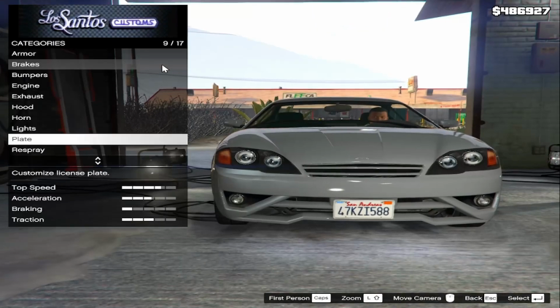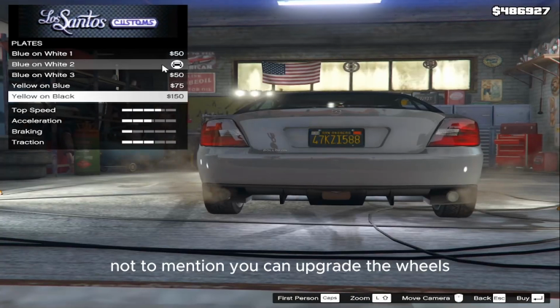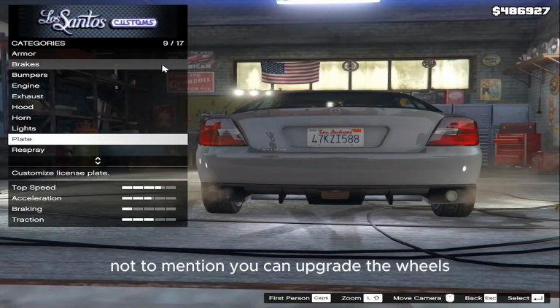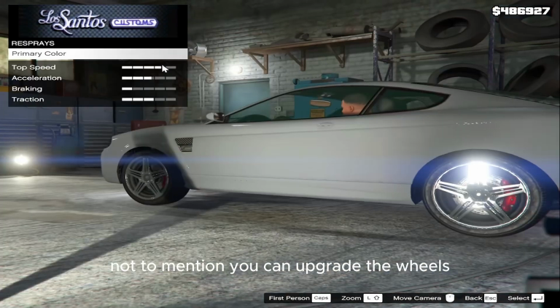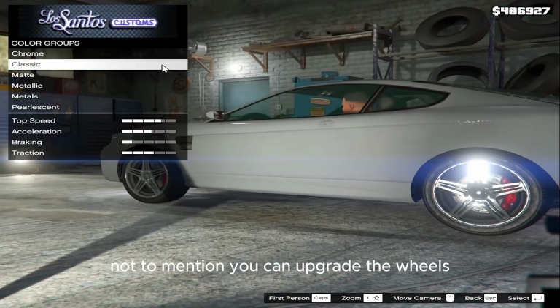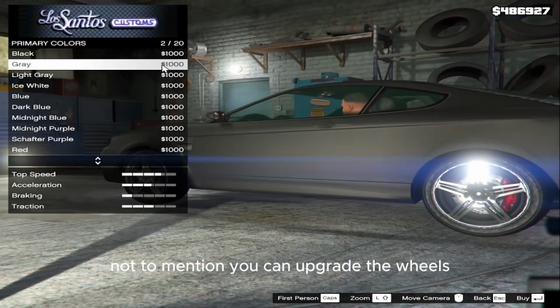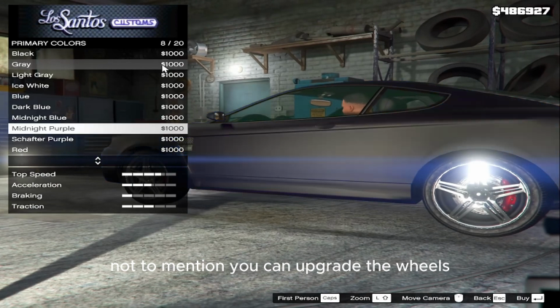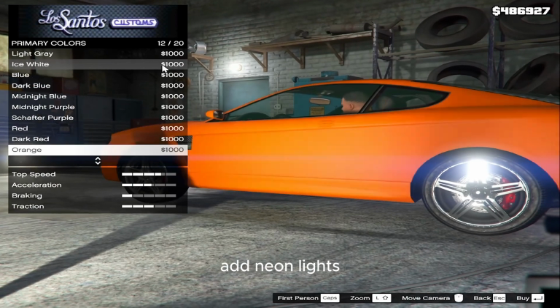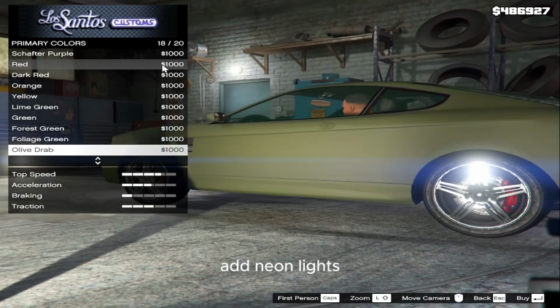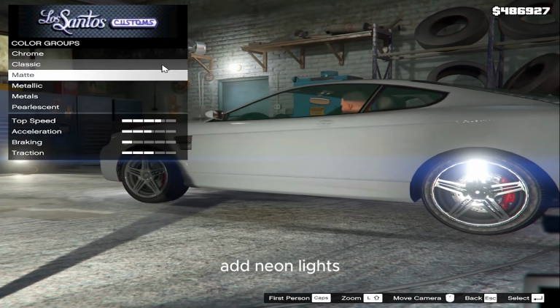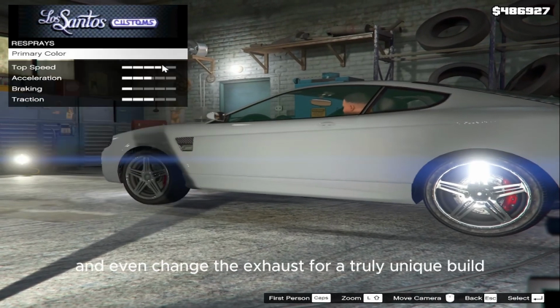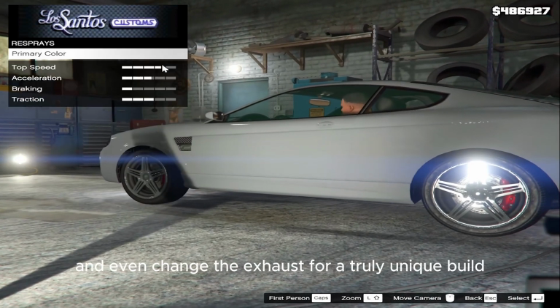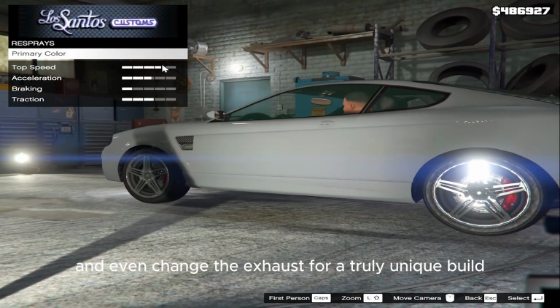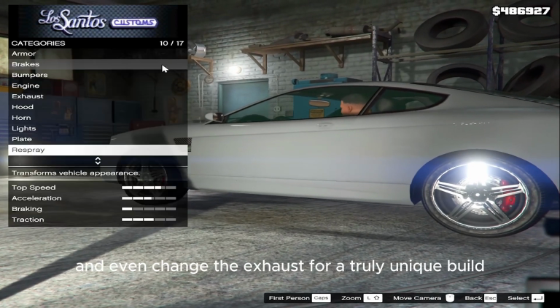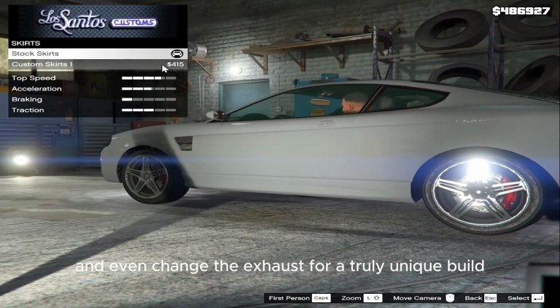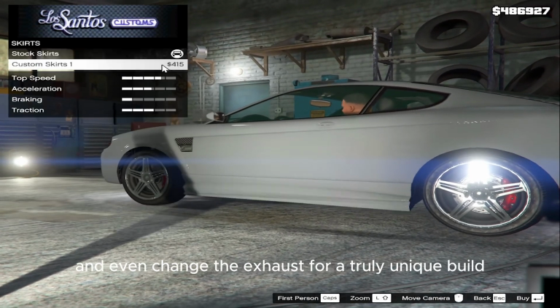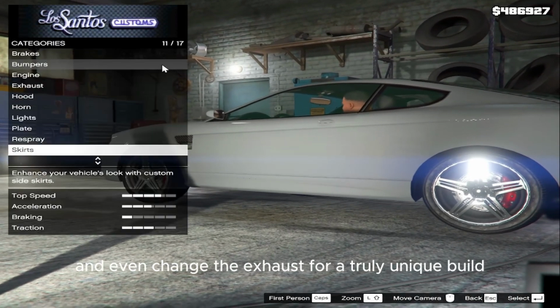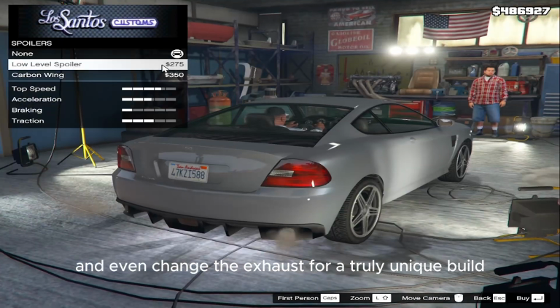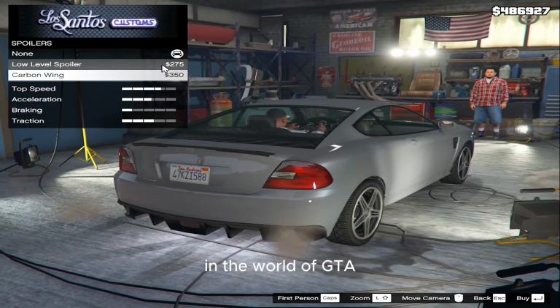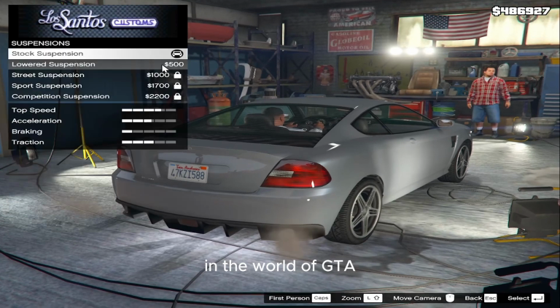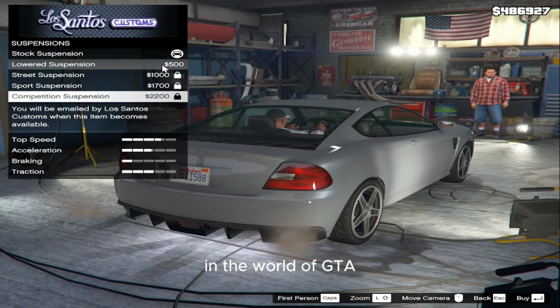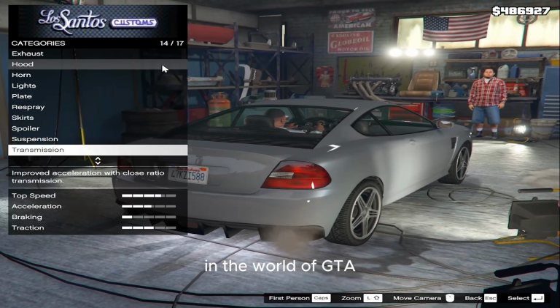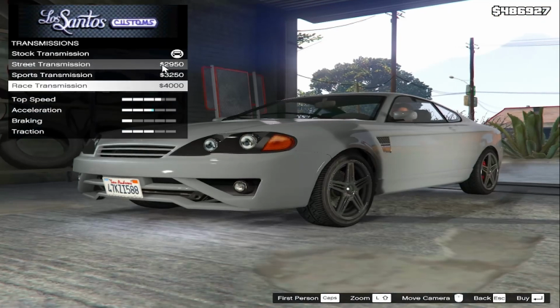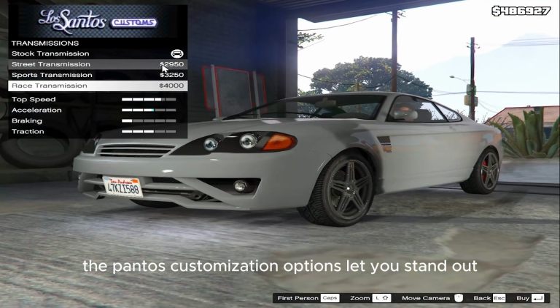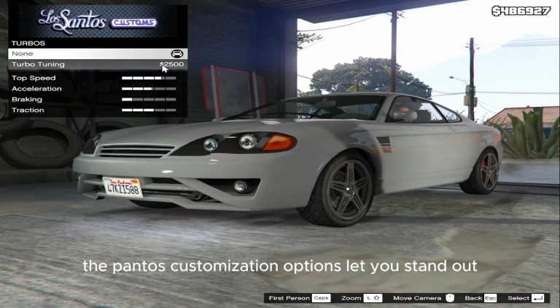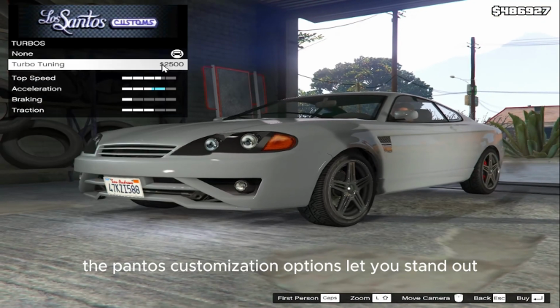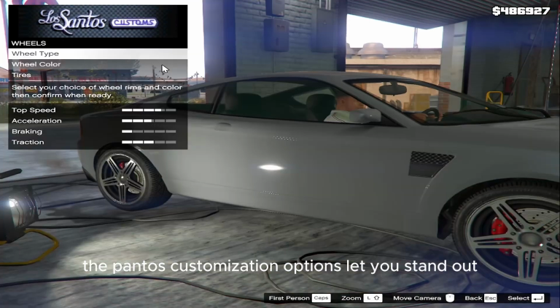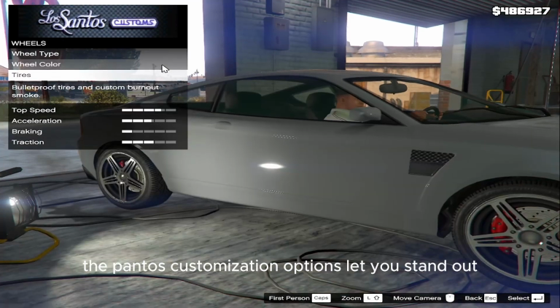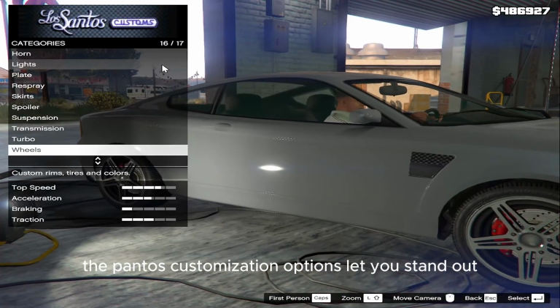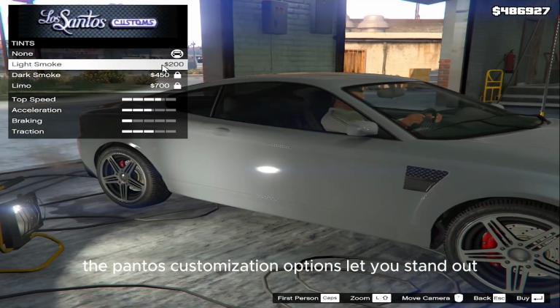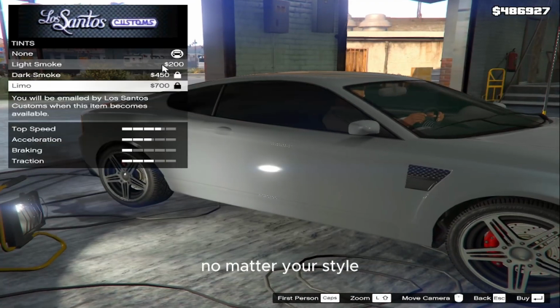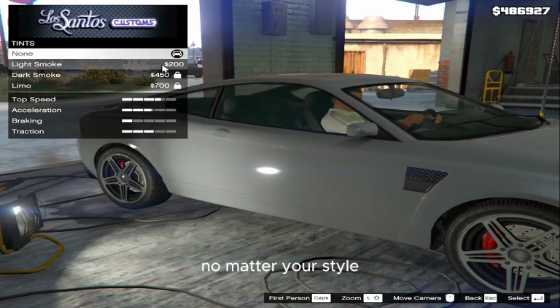Not to mention, you can upgrade the wheels, add neon lights, and even change the exhaust for a truly unique build. In the world of GTA, the Panto's customization options let you stand out, no matter your style.